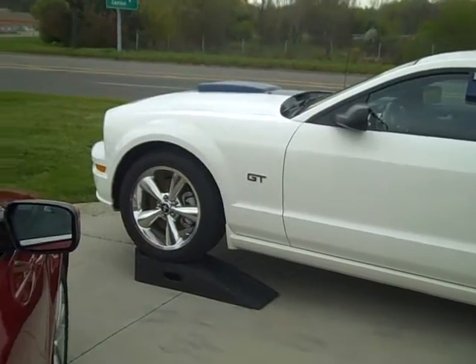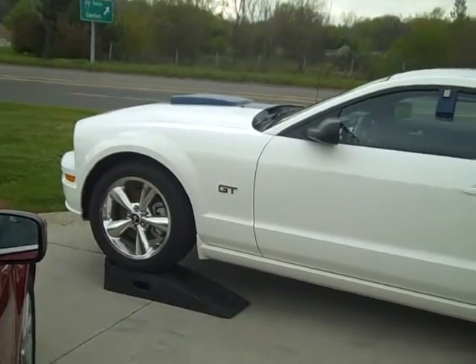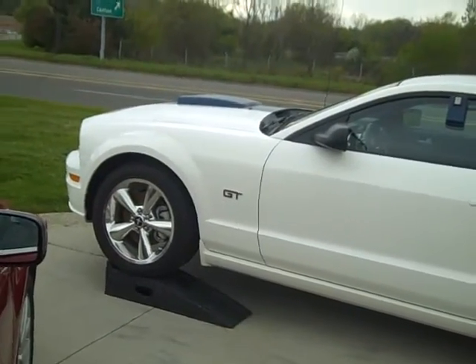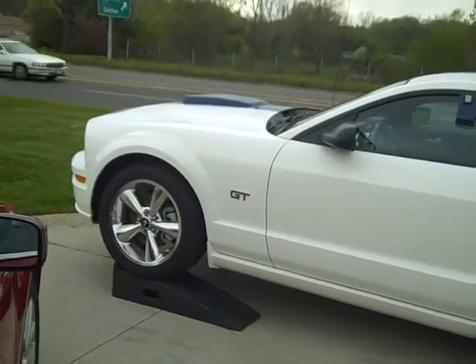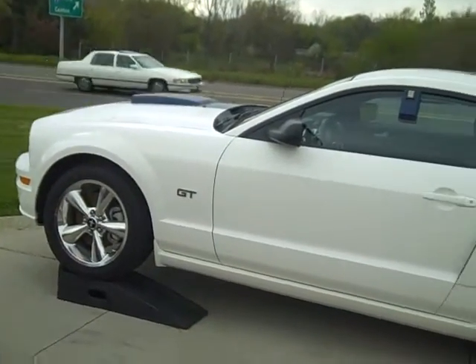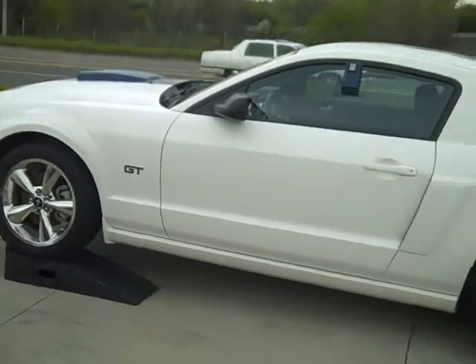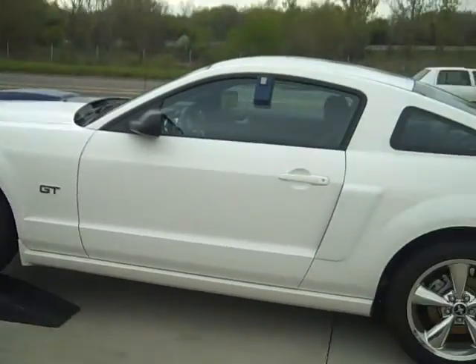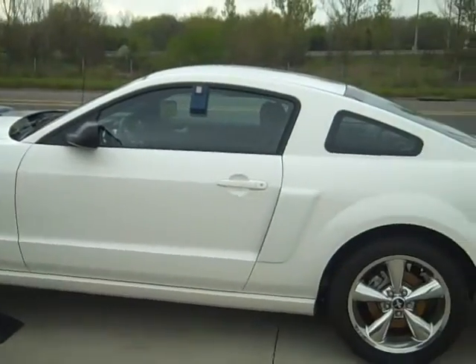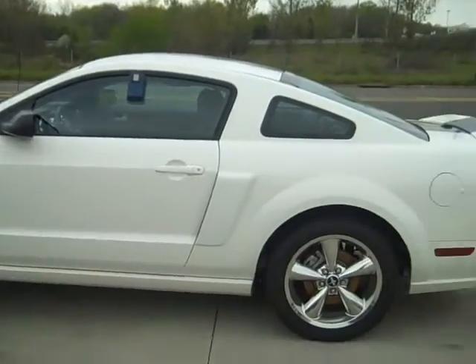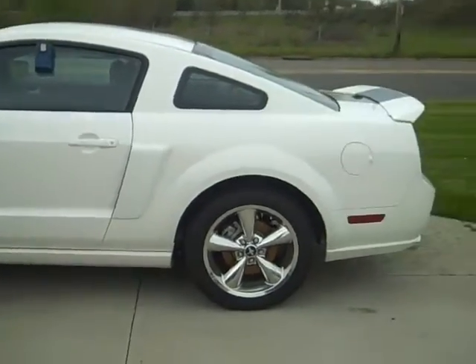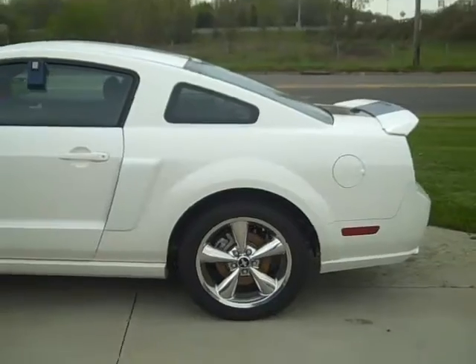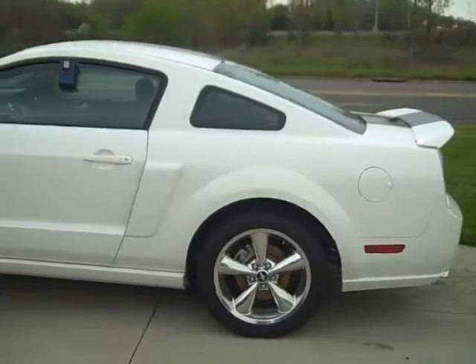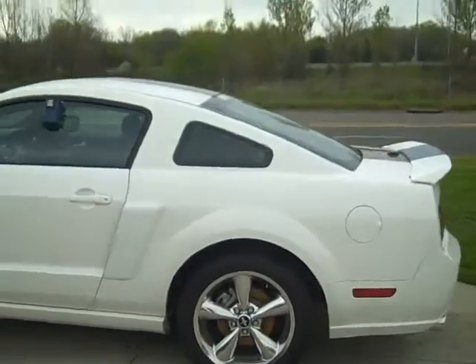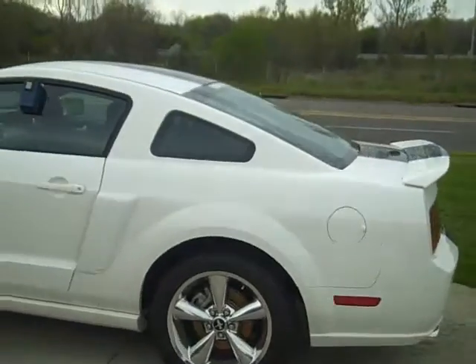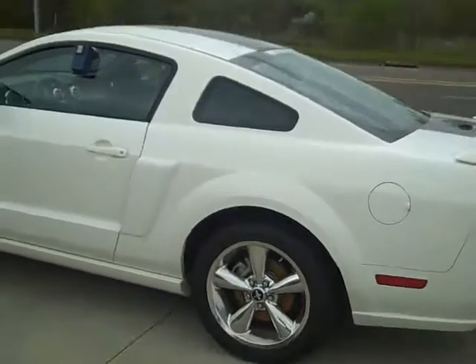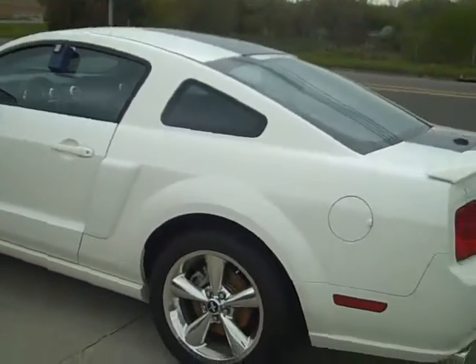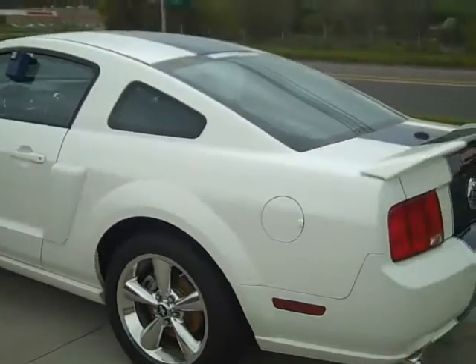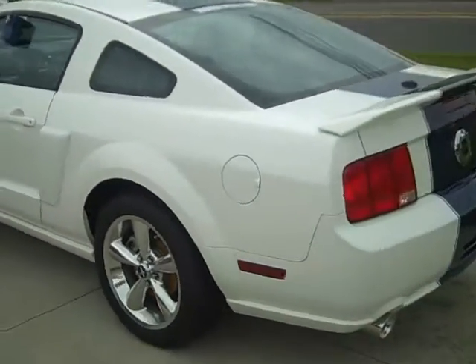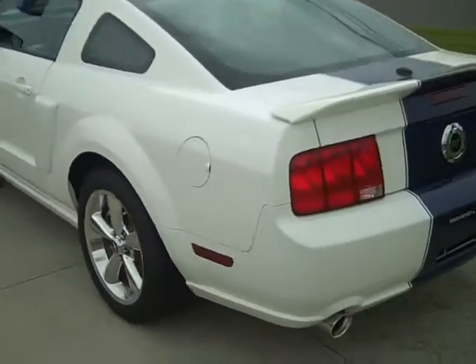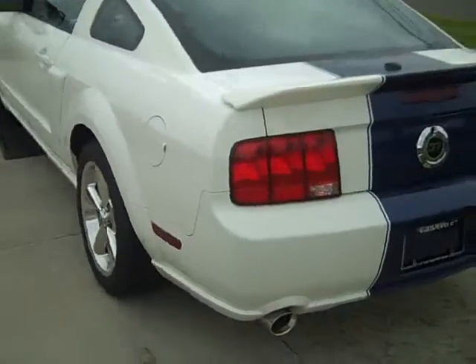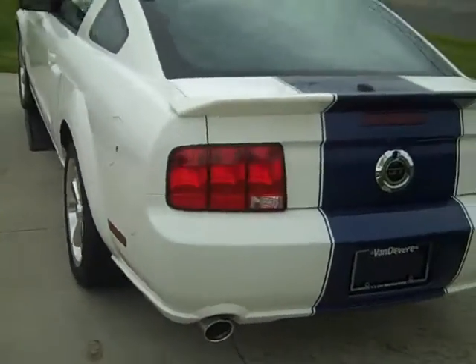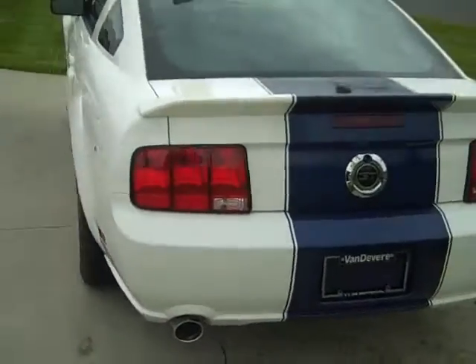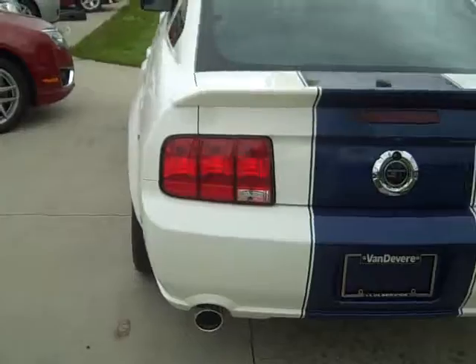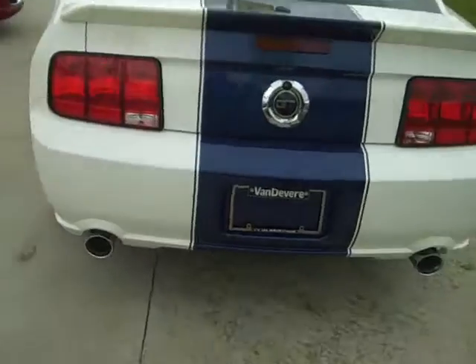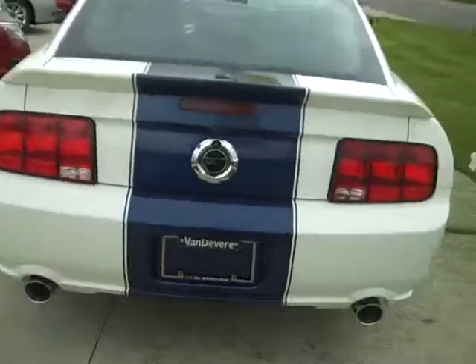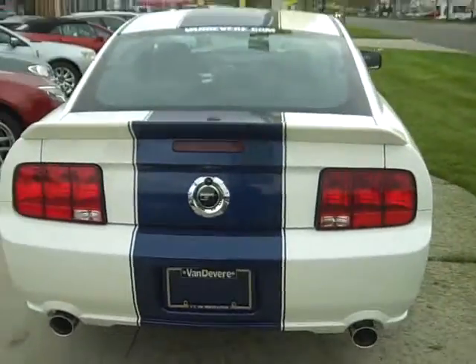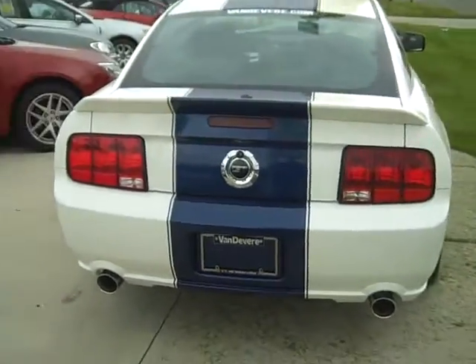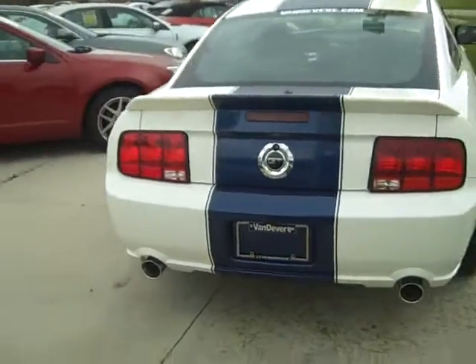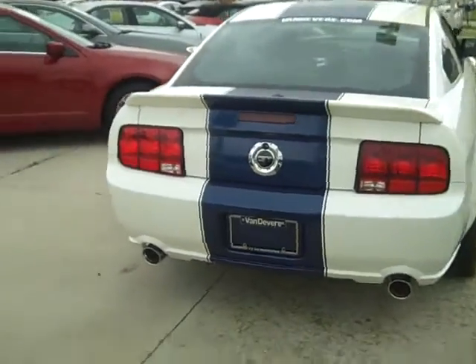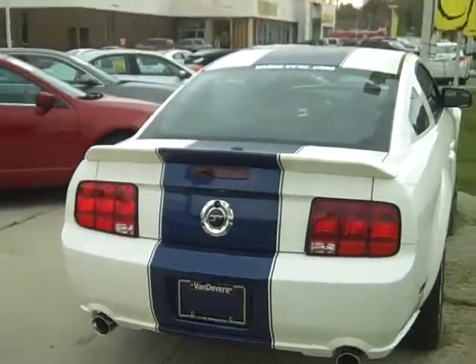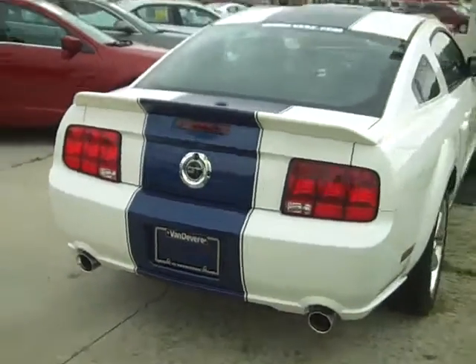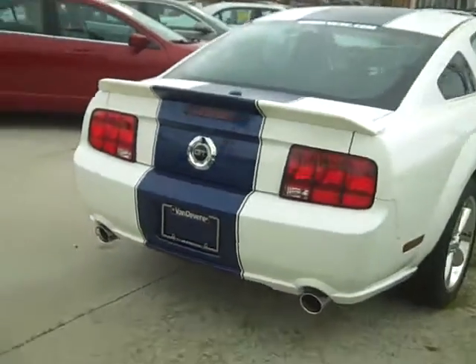Hey Scott, Mike here from Vanderveer Chevy just showing you a quick video of this car. I'm going to send you a price quote in a minute here. It's a local trade — it actually was traded in by one of our salesmen, so we know the history on it.